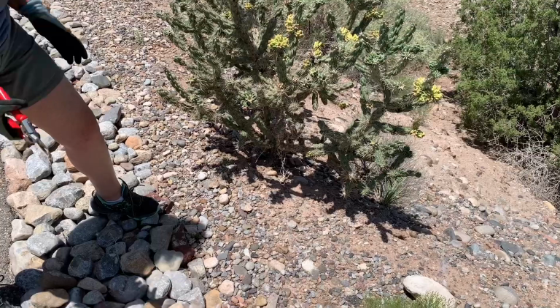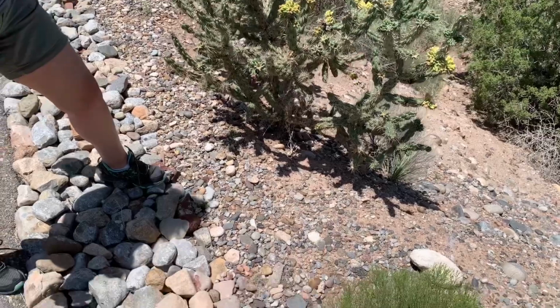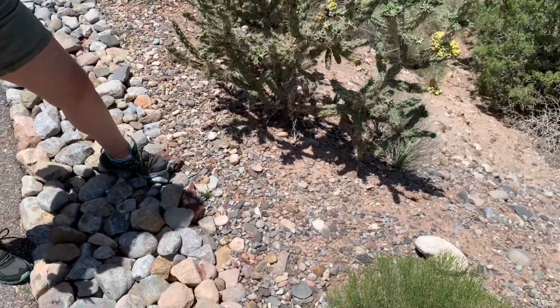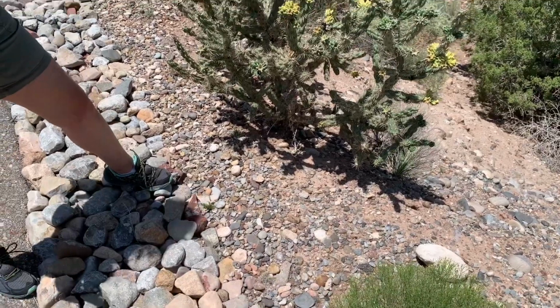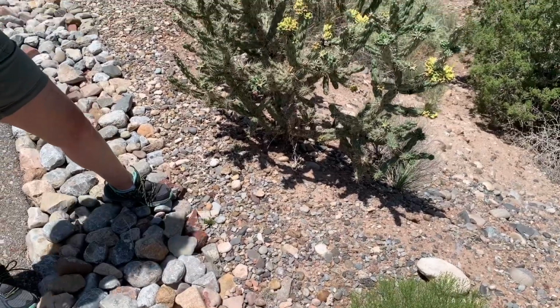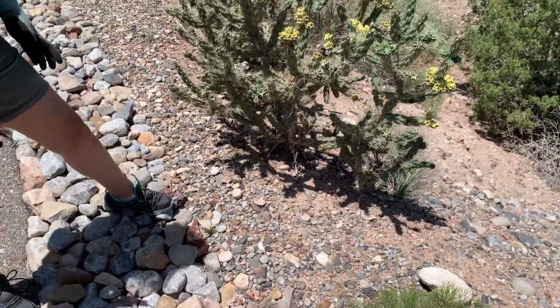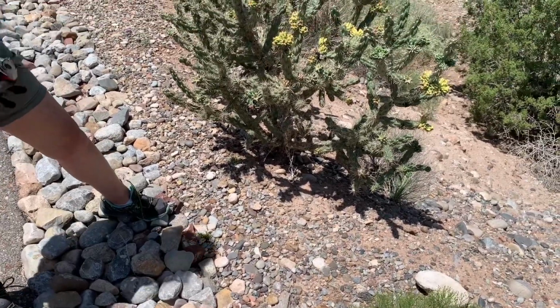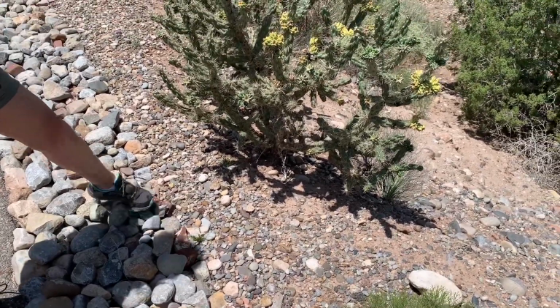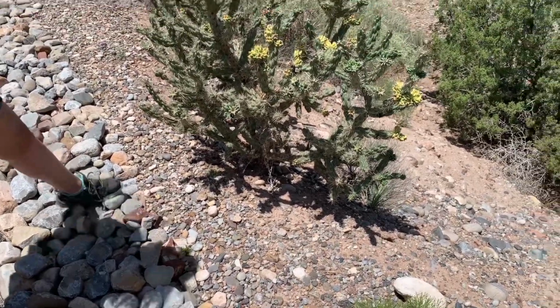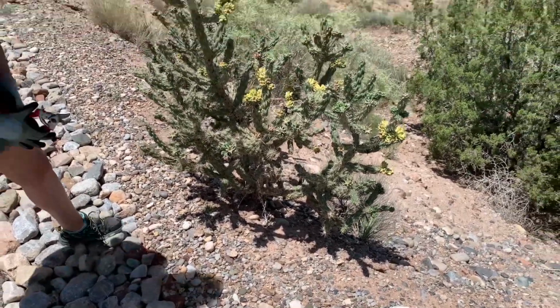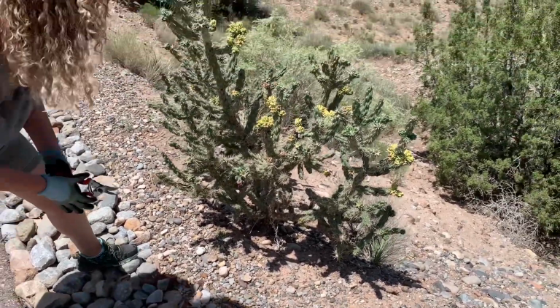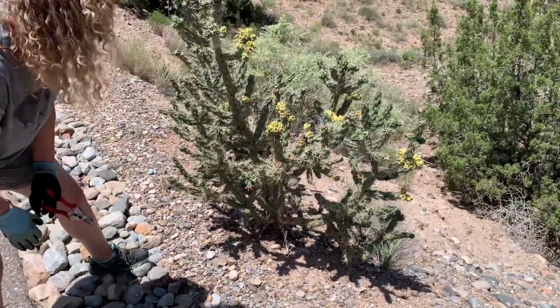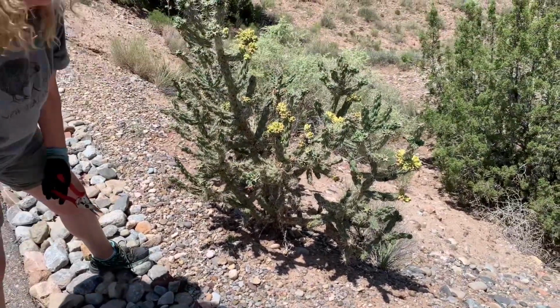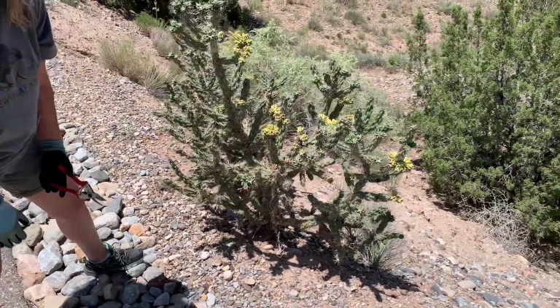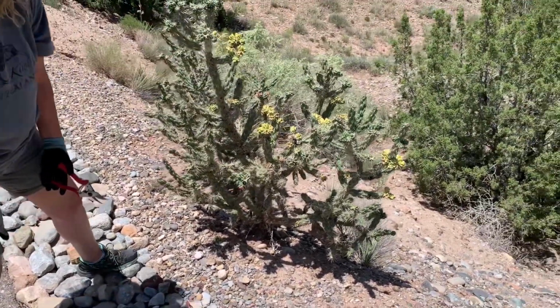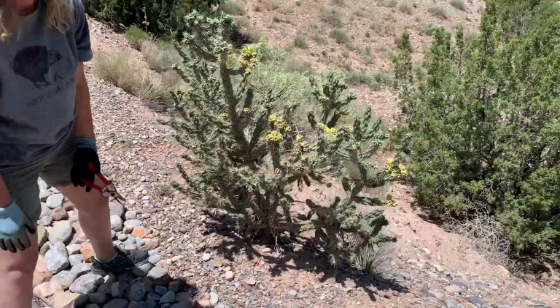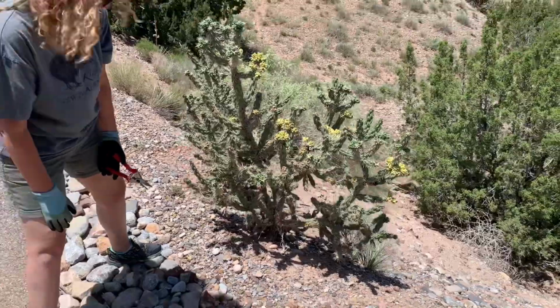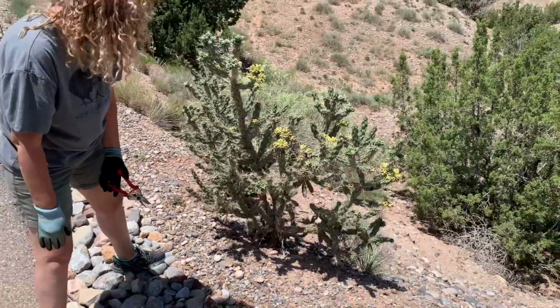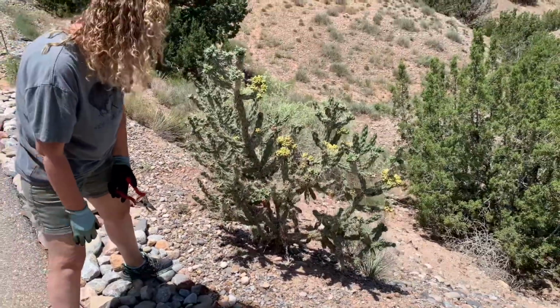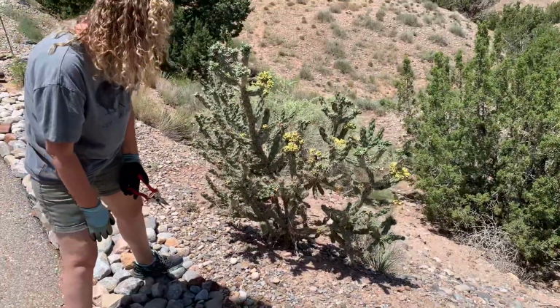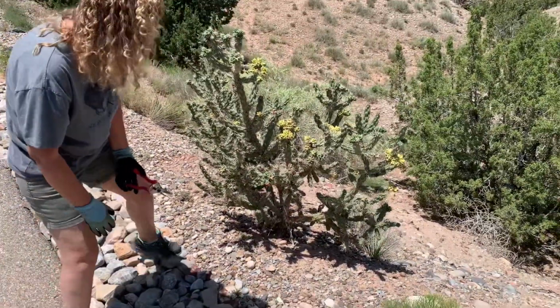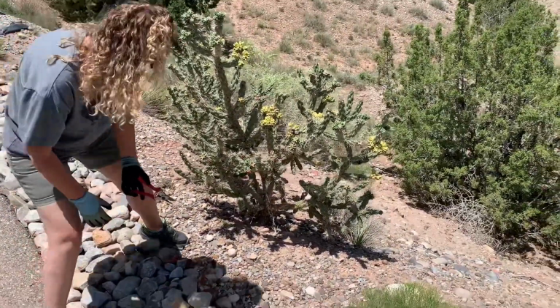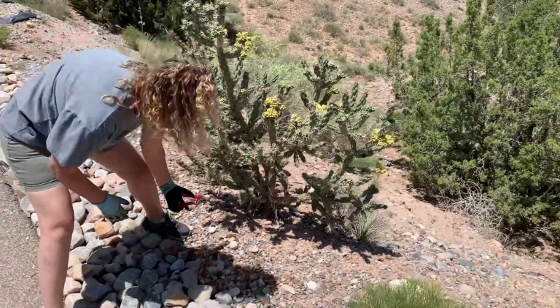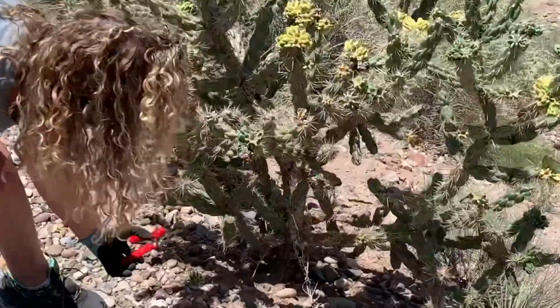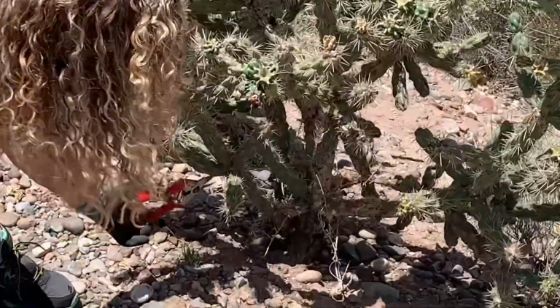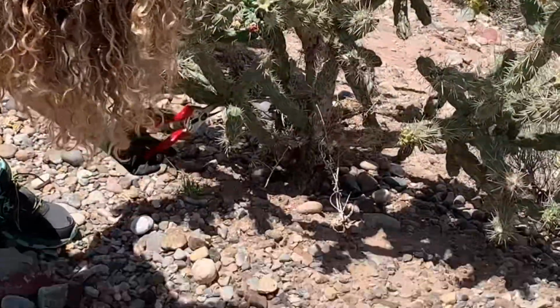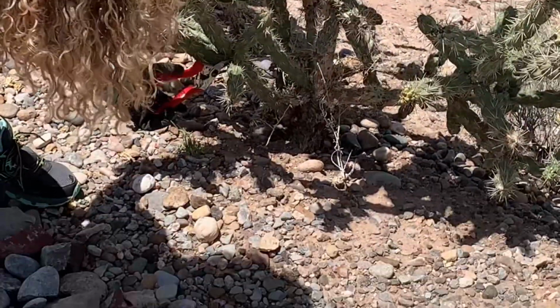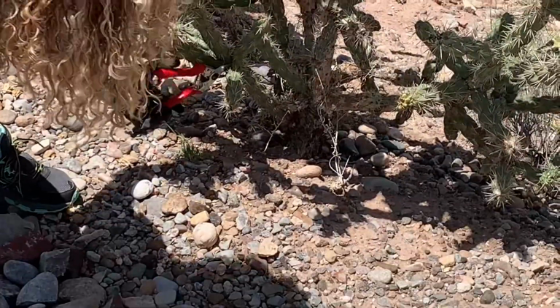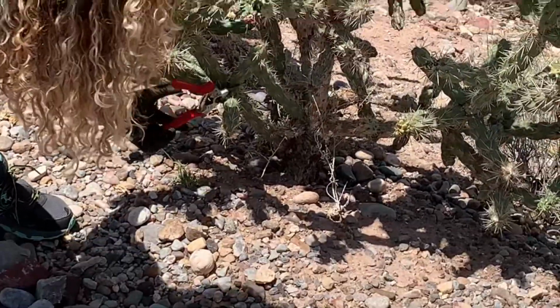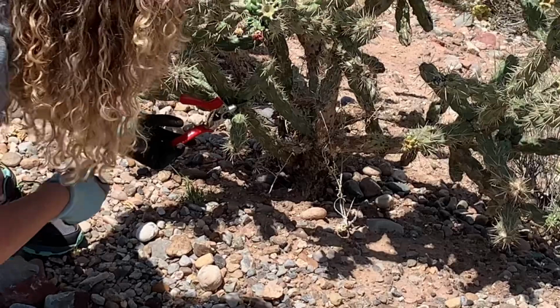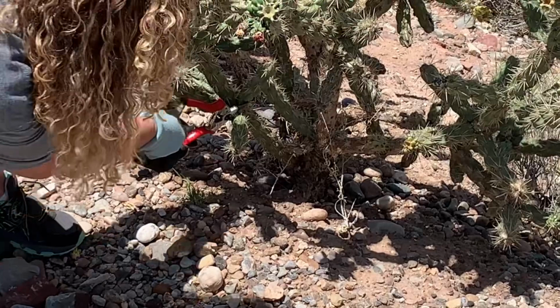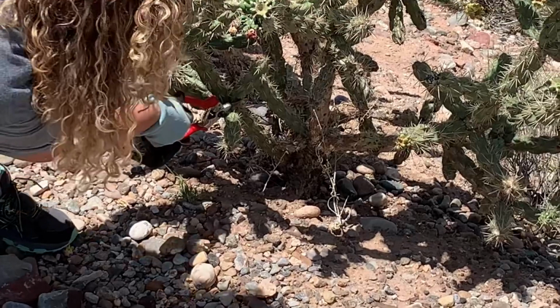Hi everybody, today we're in the front of our house and we are going to propagate a cholla cactus. We've done this many times before so we know this works, it's really easy.